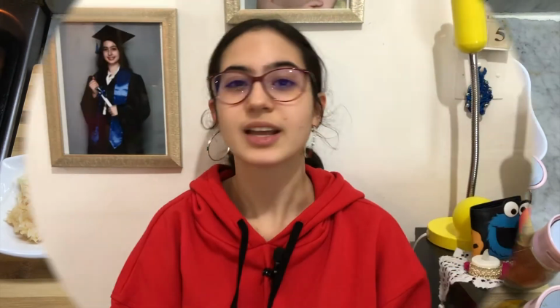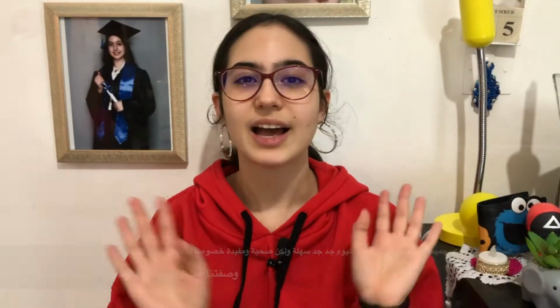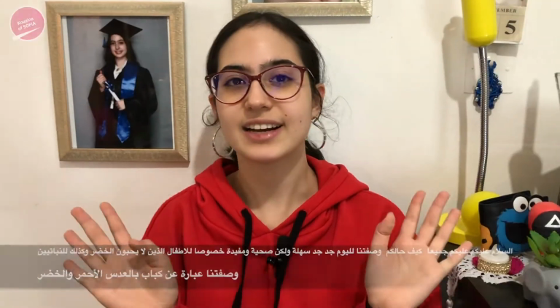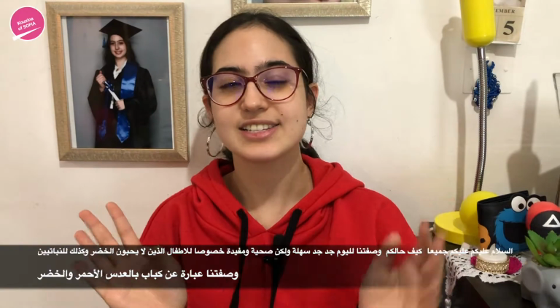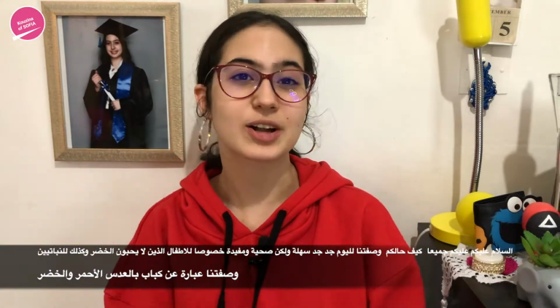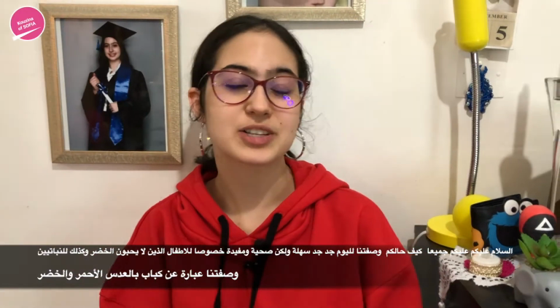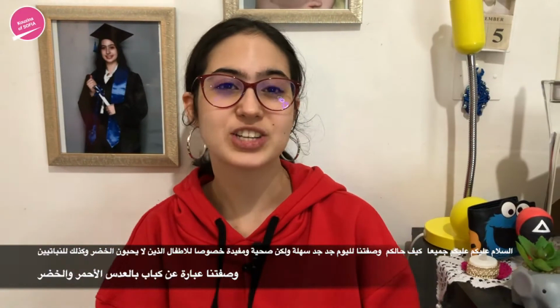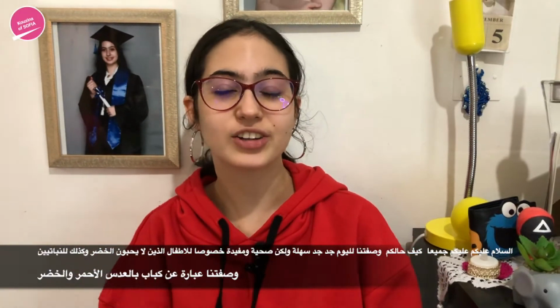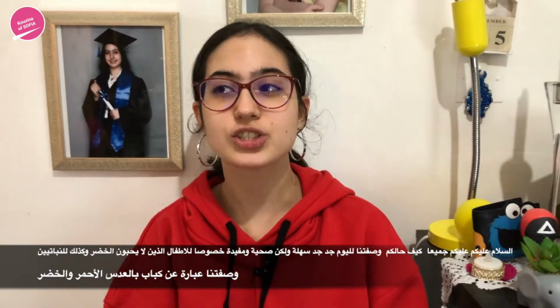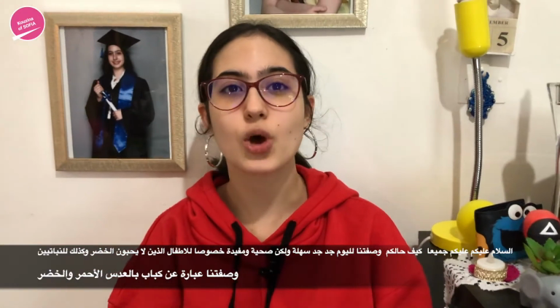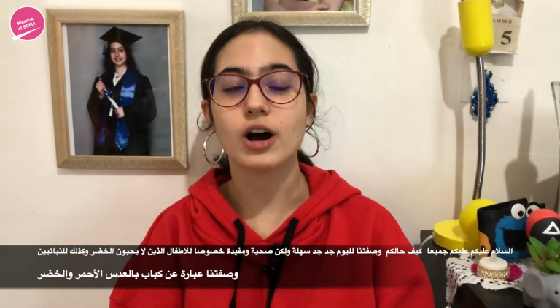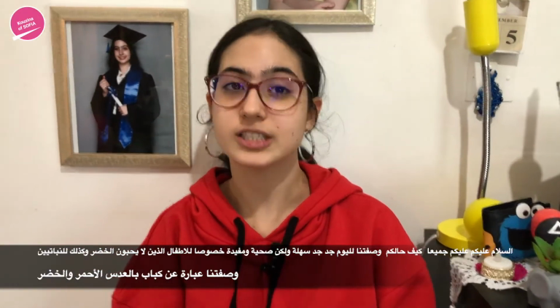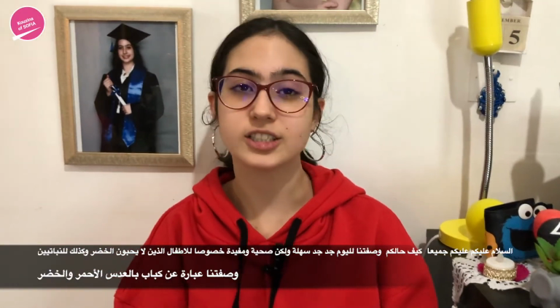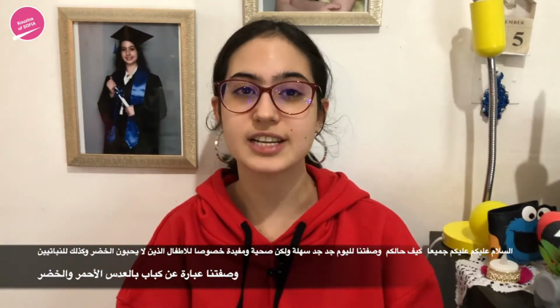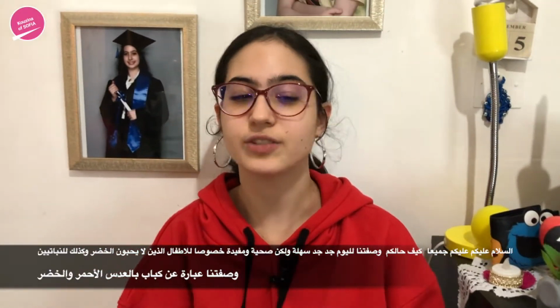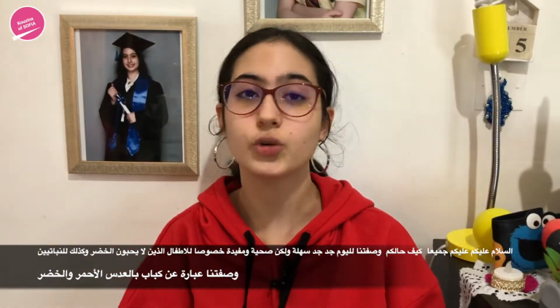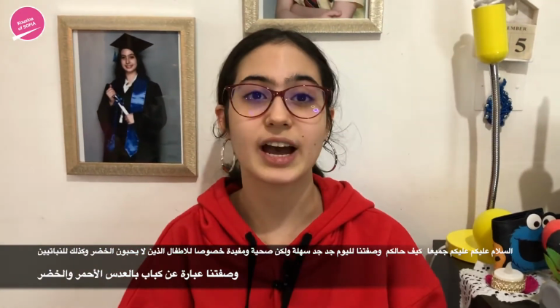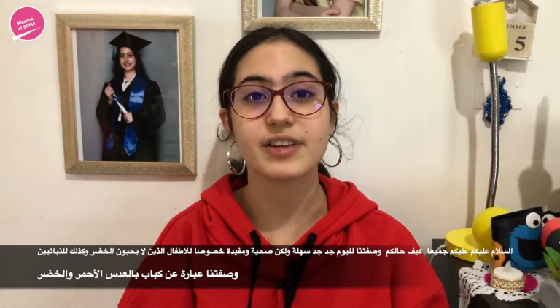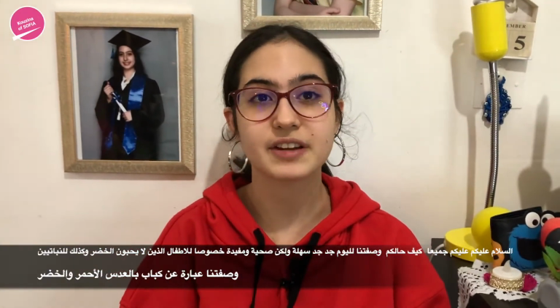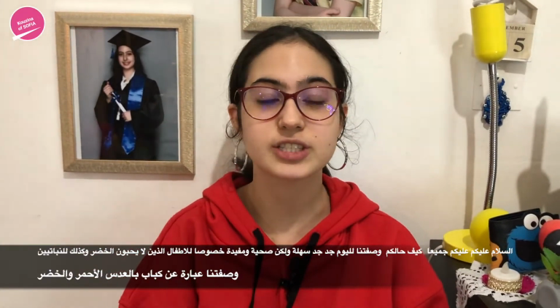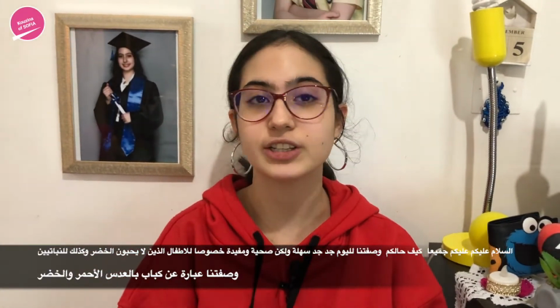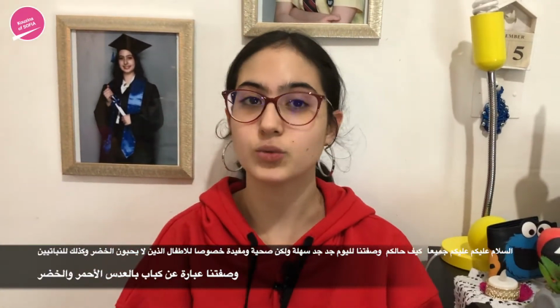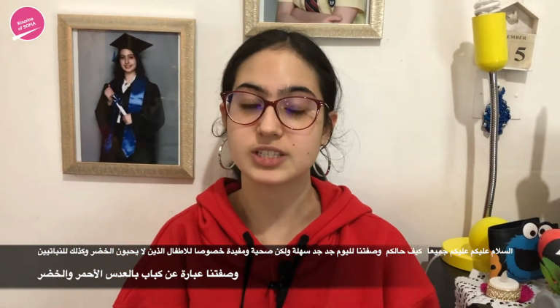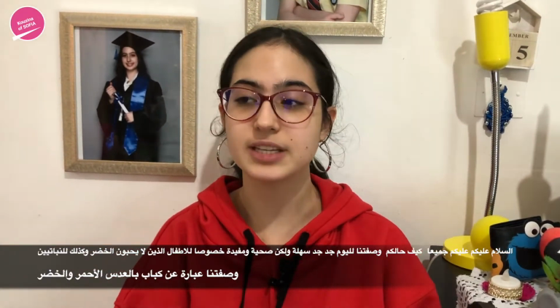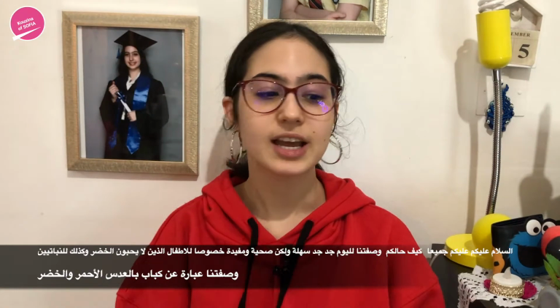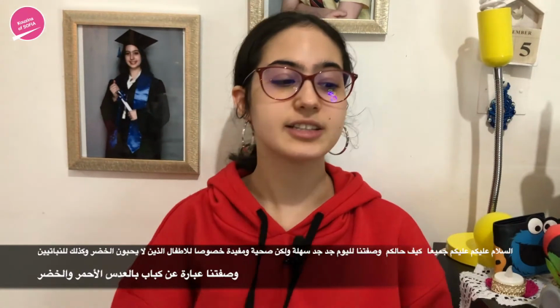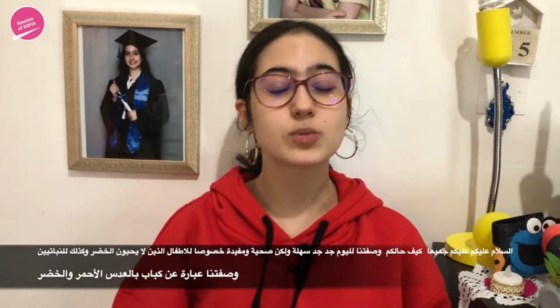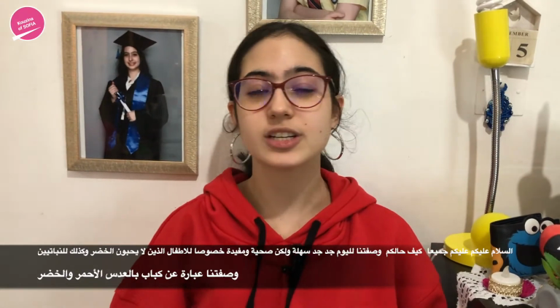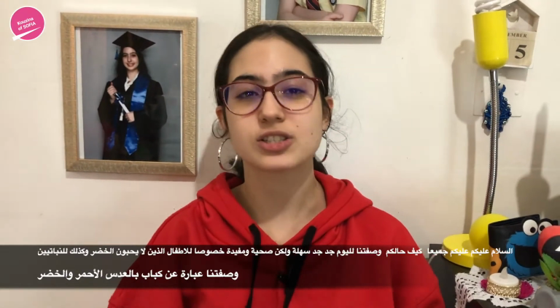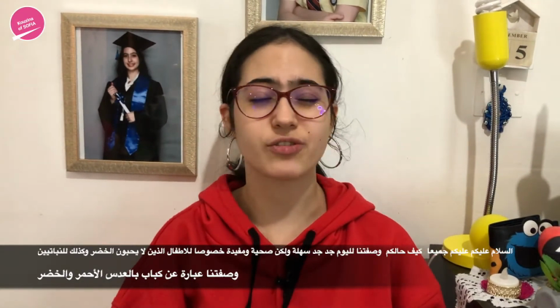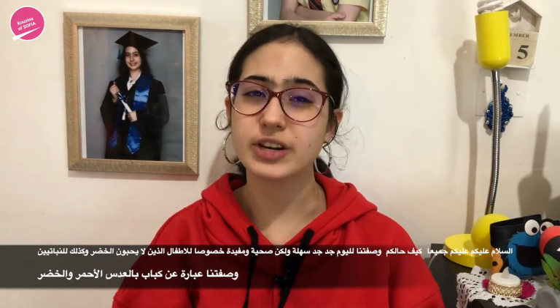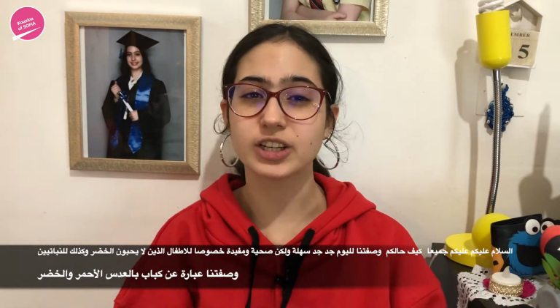Hi guys, welcome back to my channel. On today's video, we have a vegetarian recipe and this one is very good.